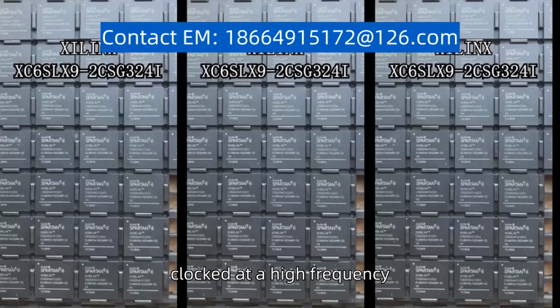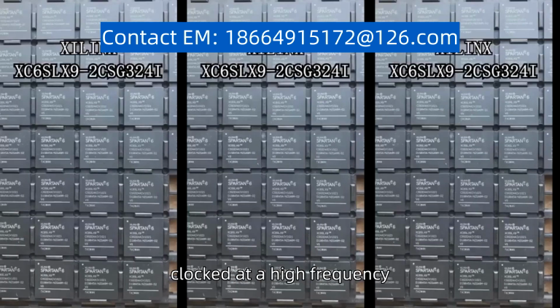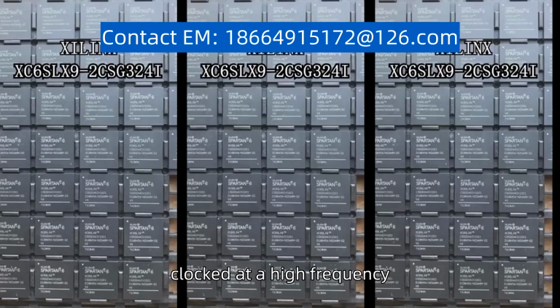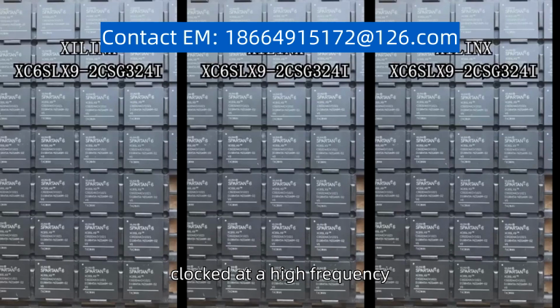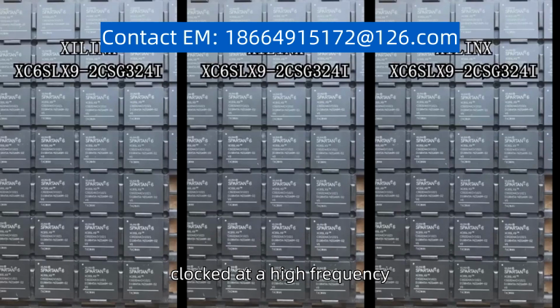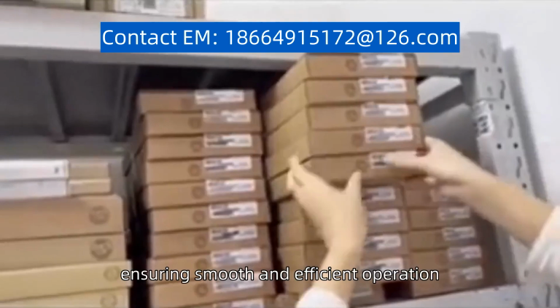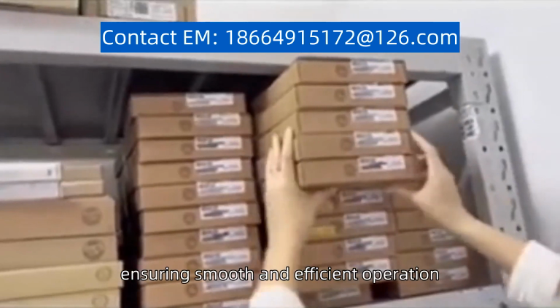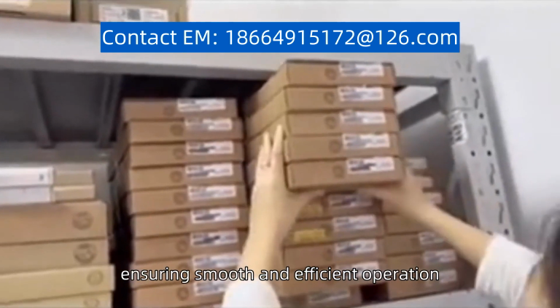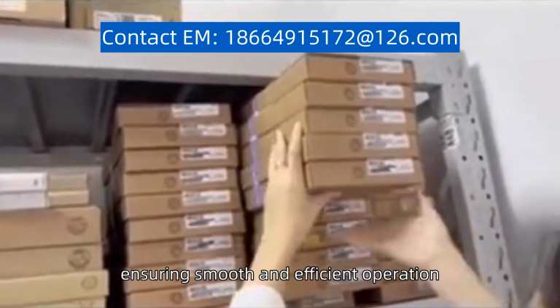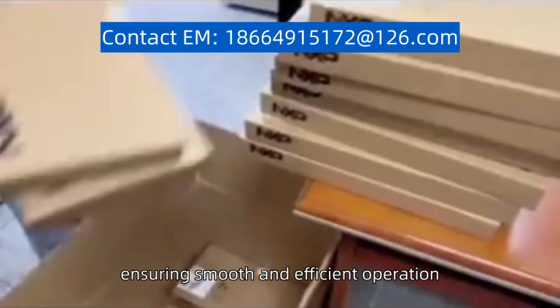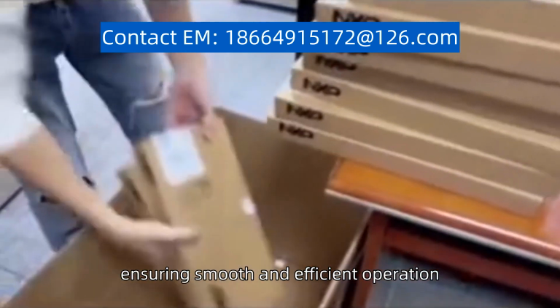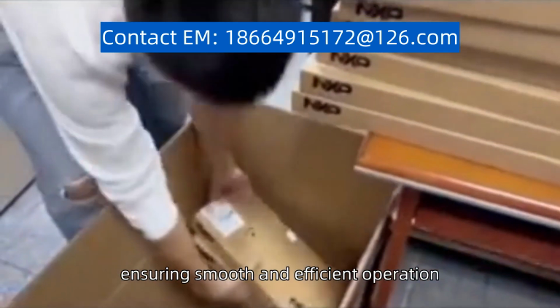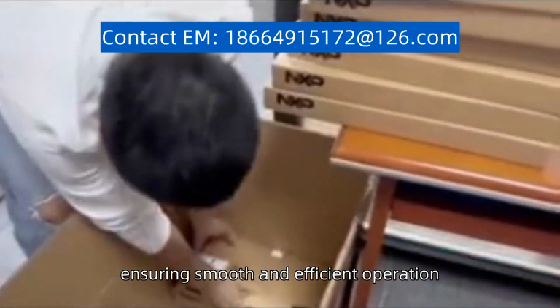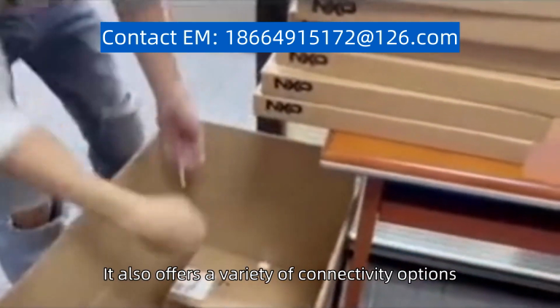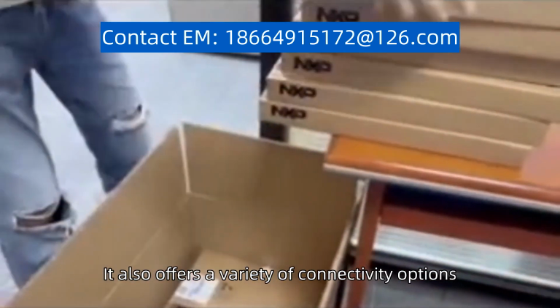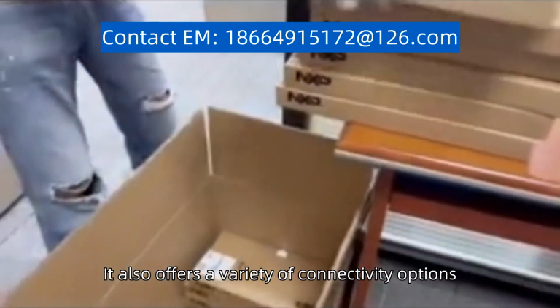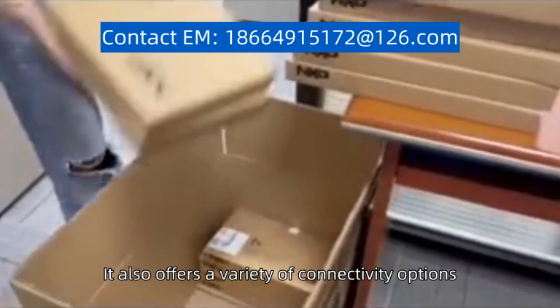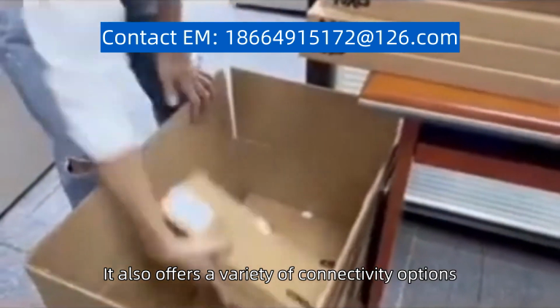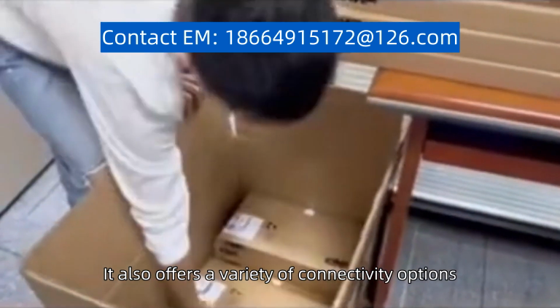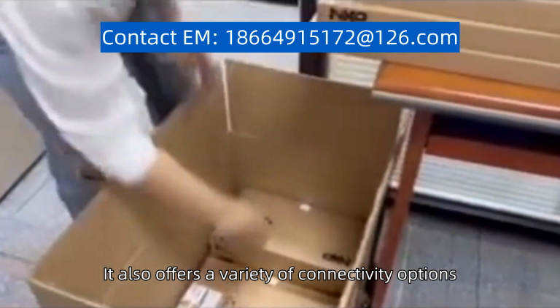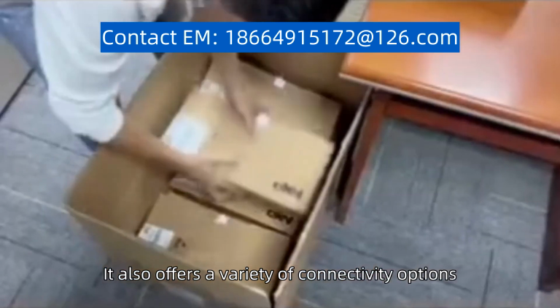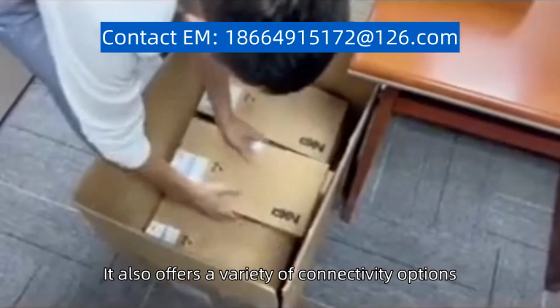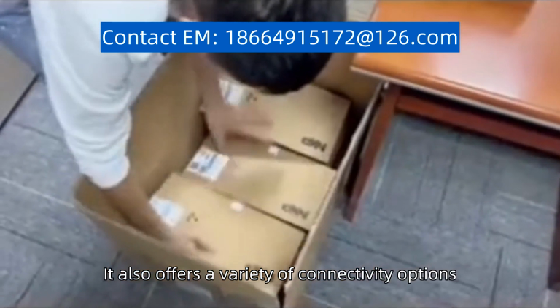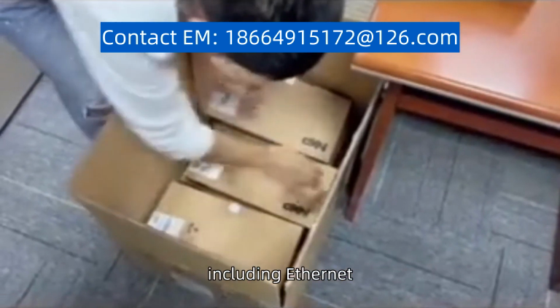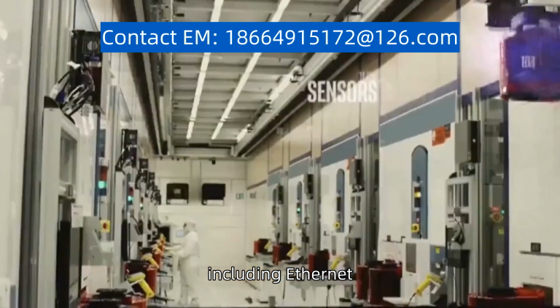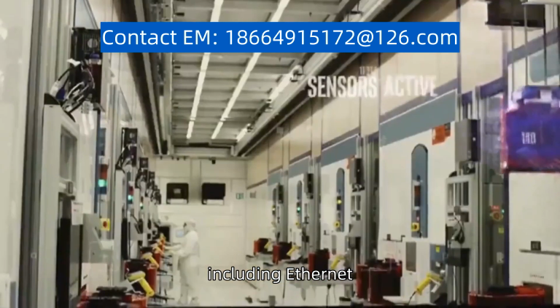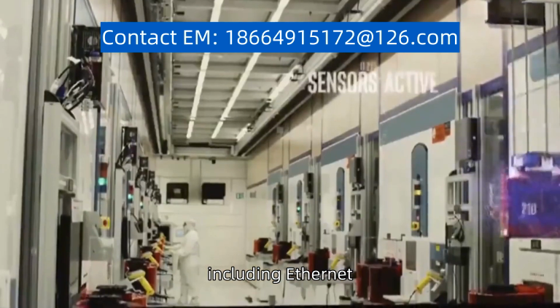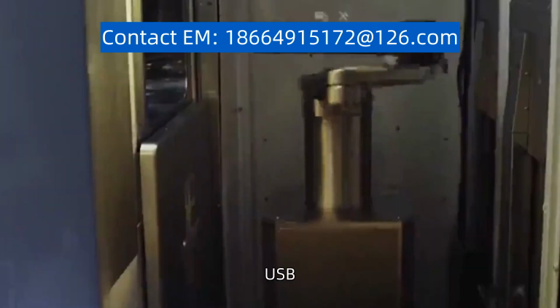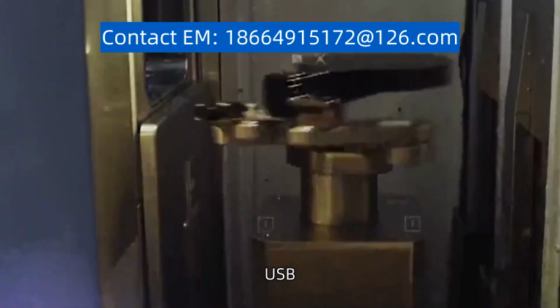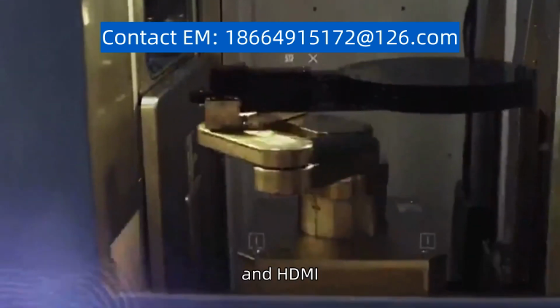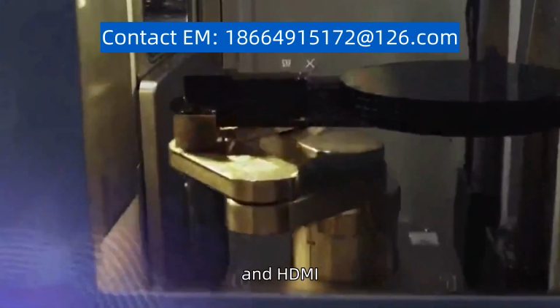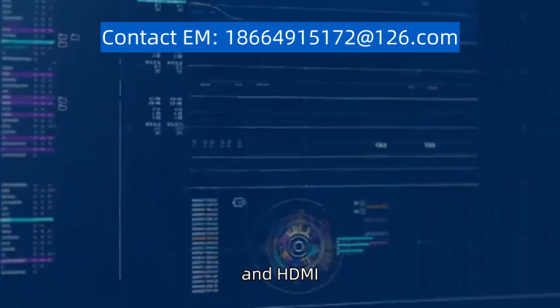The processor is clocked at a high frequency, ensuring smooth and efficient operation. It also offers a variety of connectivity options, including Ethernet, USB, and HDMI.